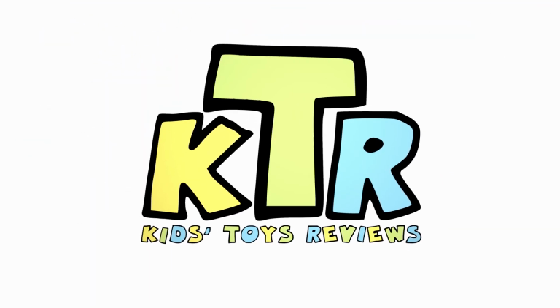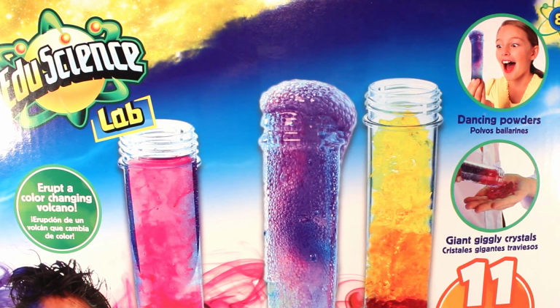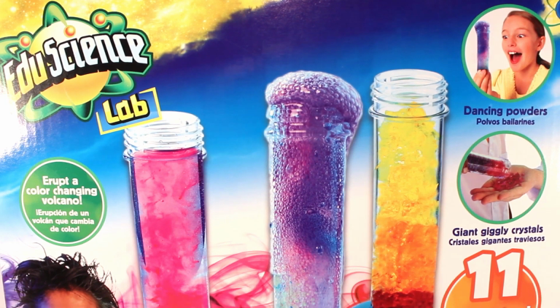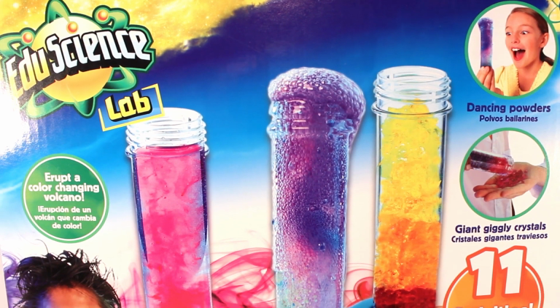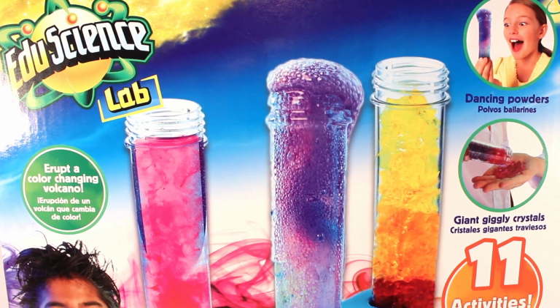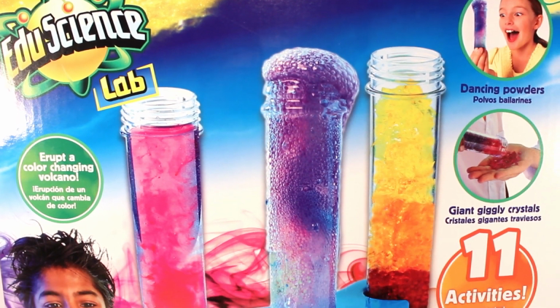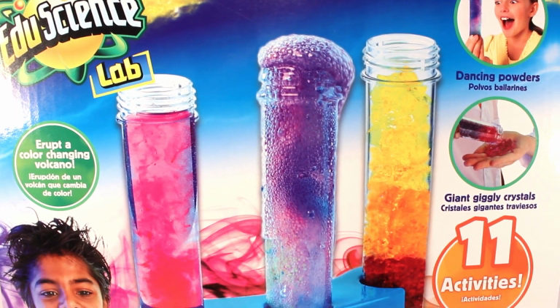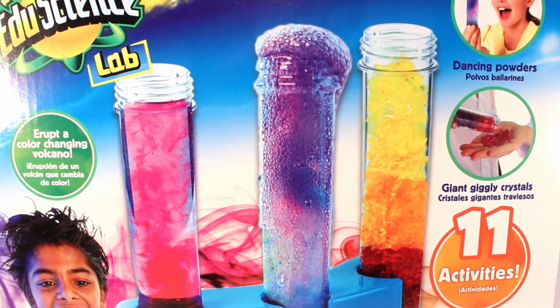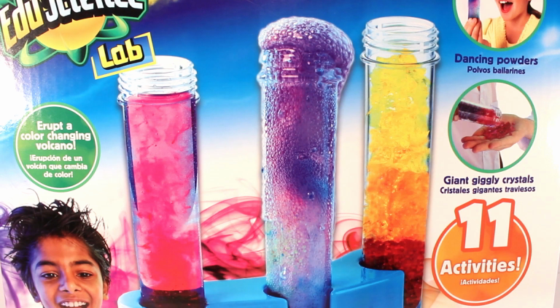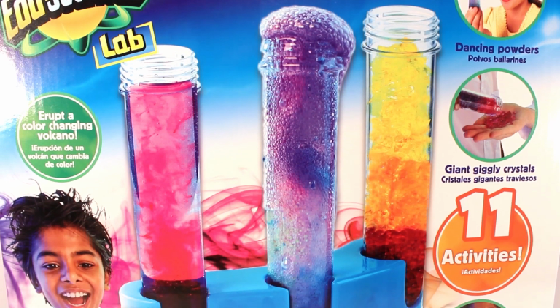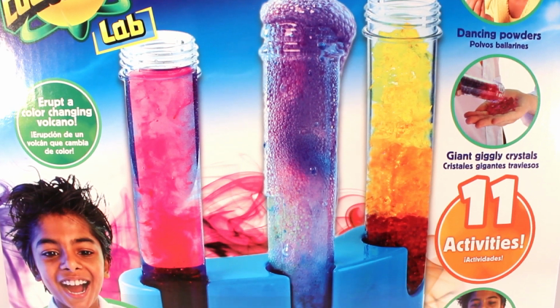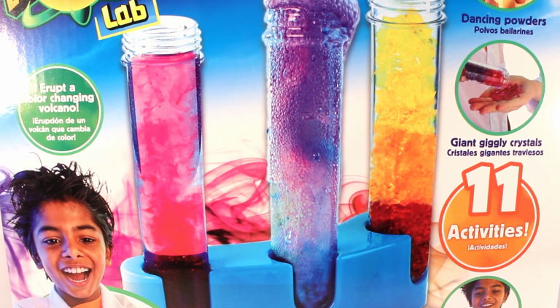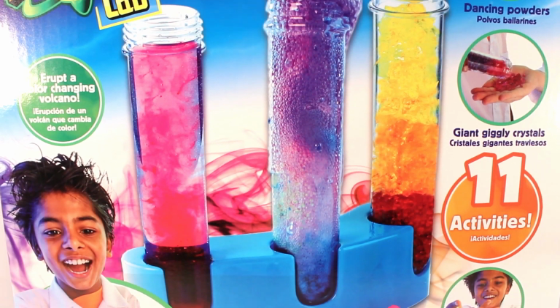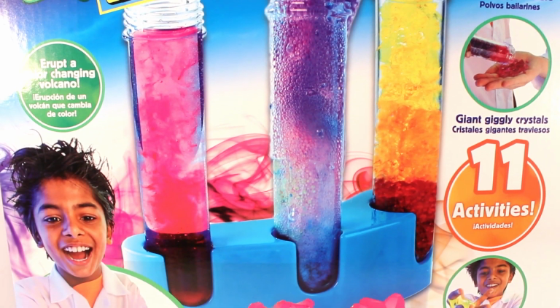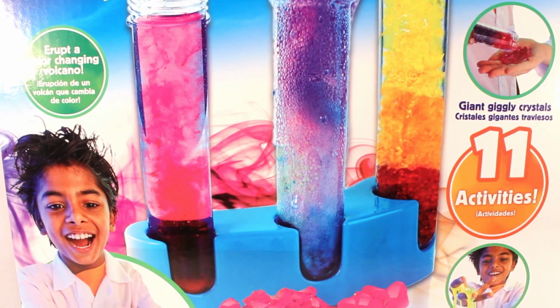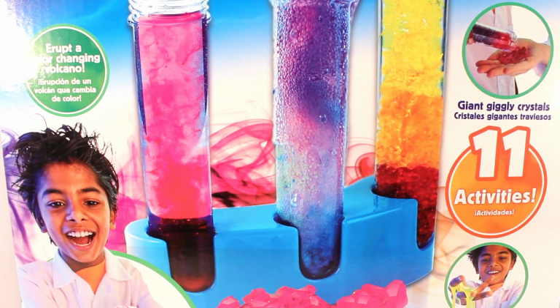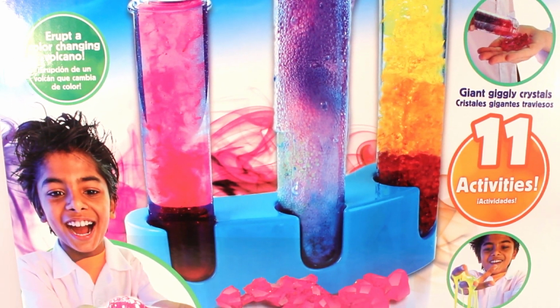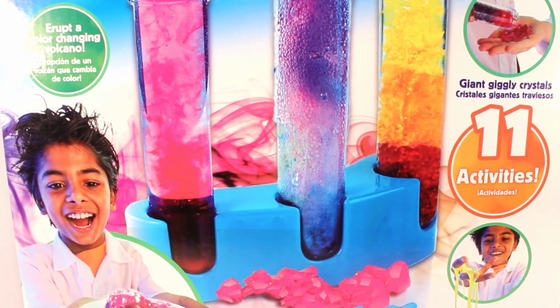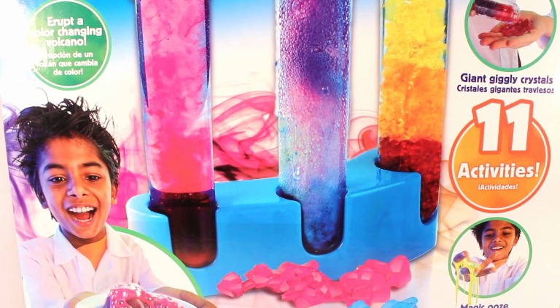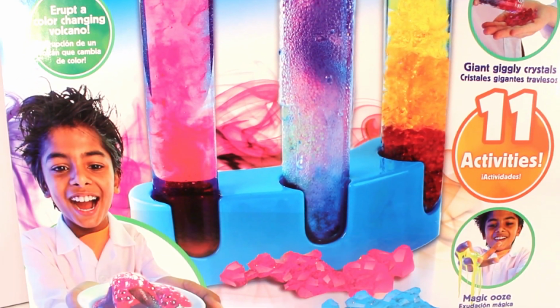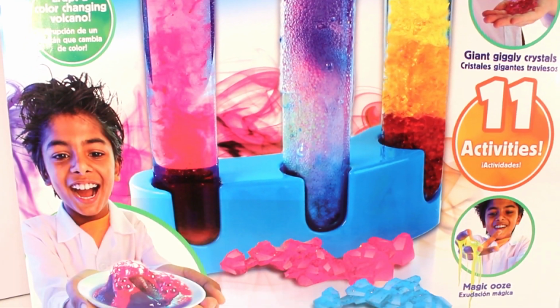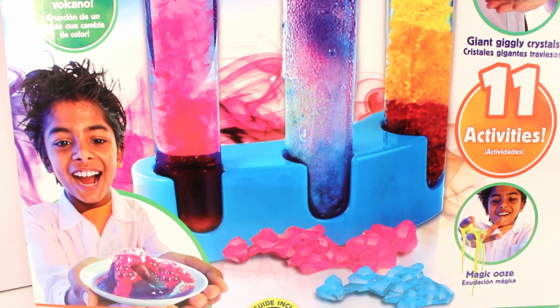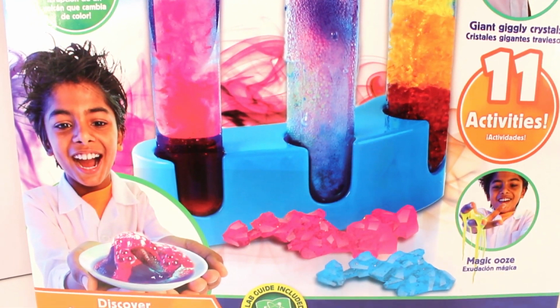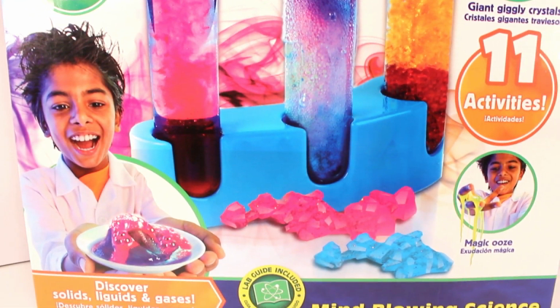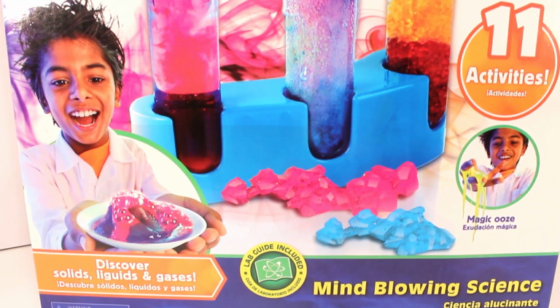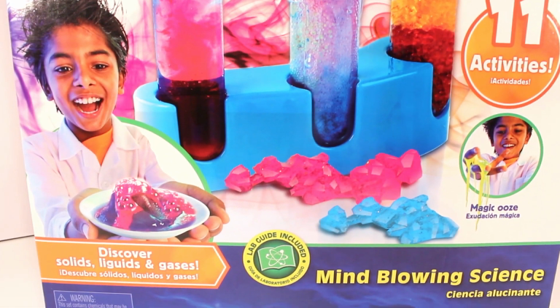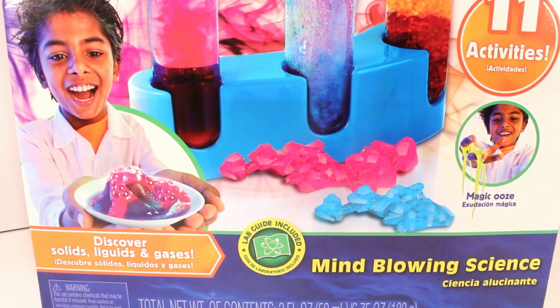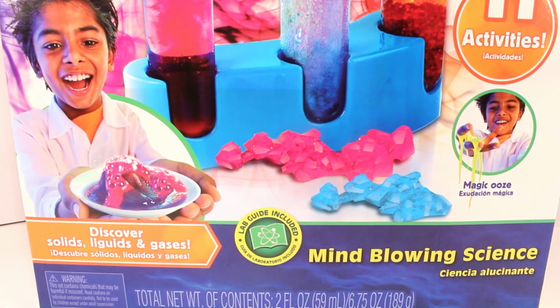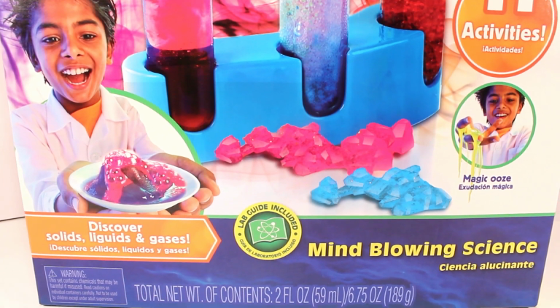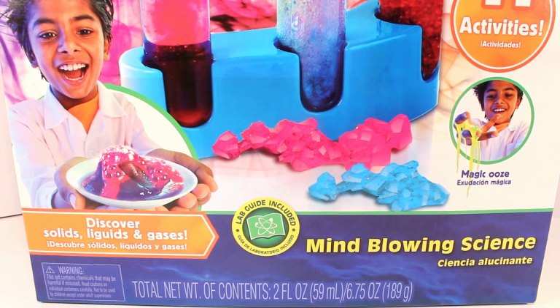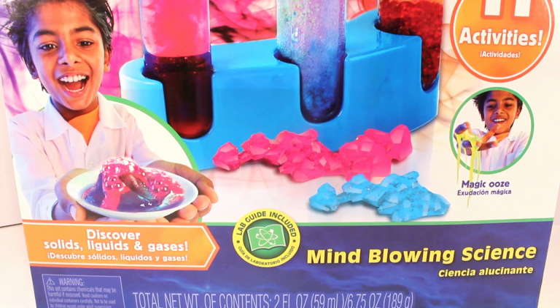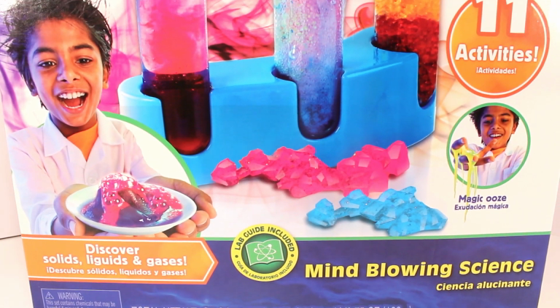Hey guys, welcome back to KTR Videos. Today we're going to be having some science experiment fun using this mind-blowing science kit.